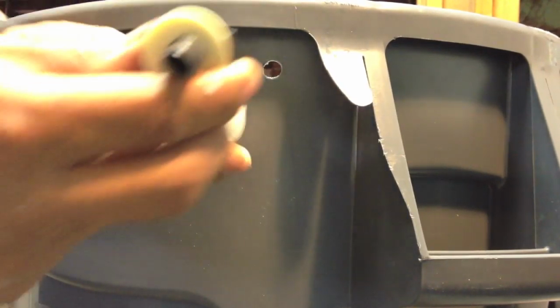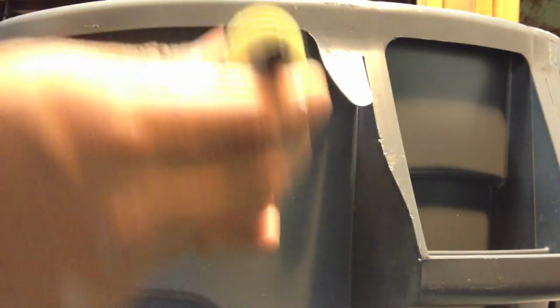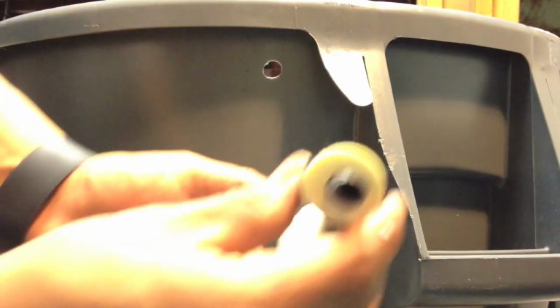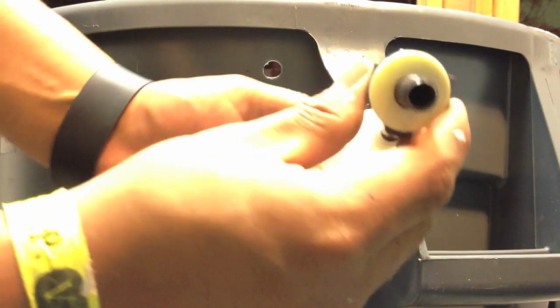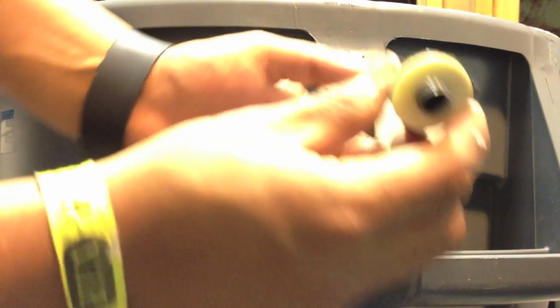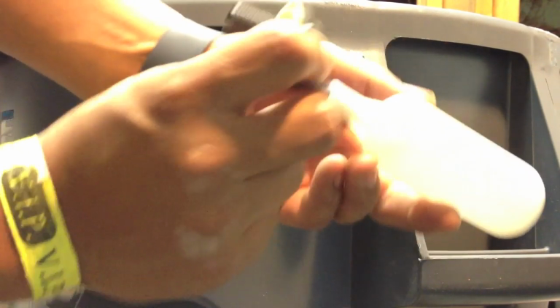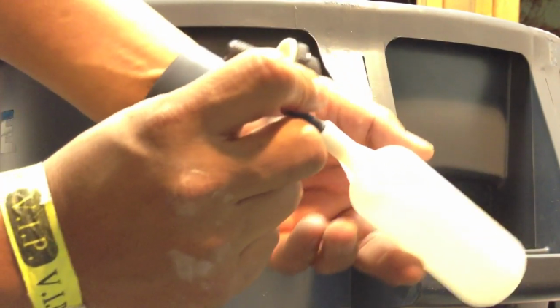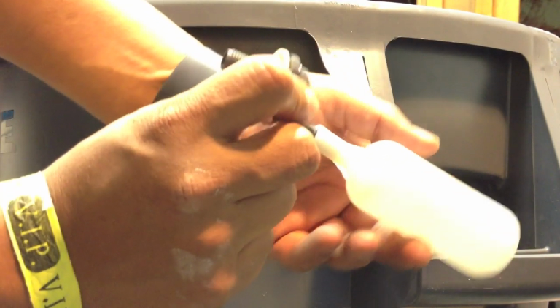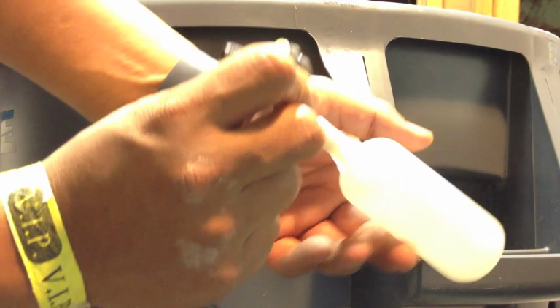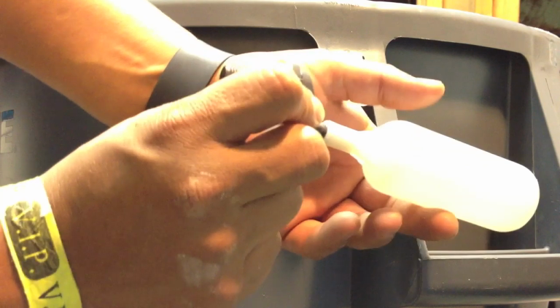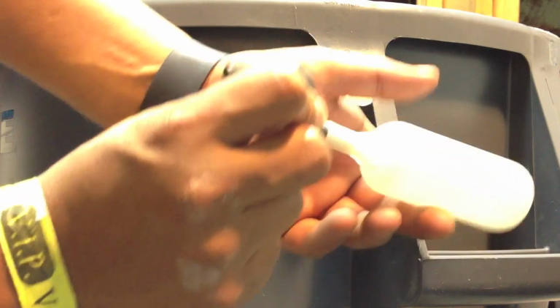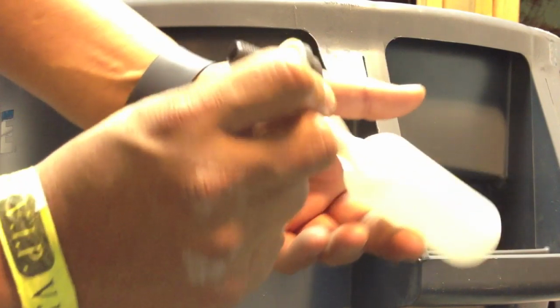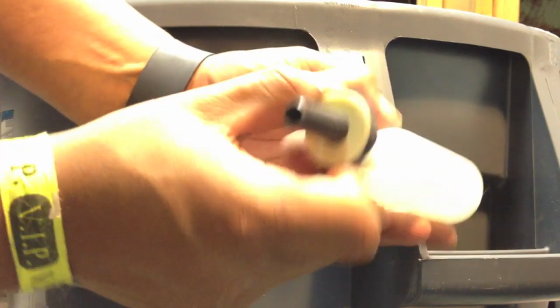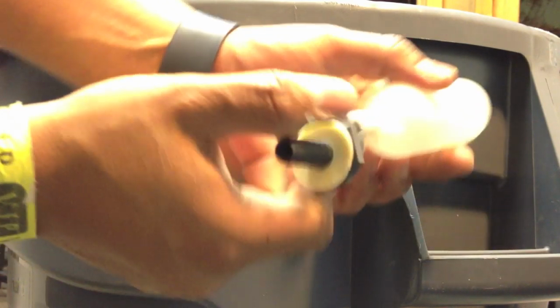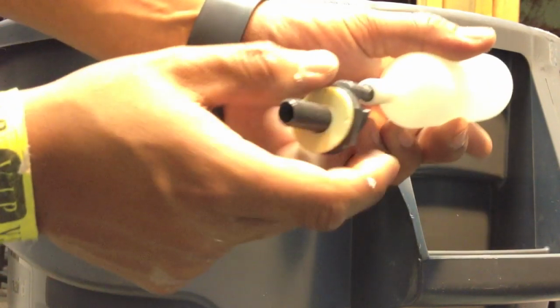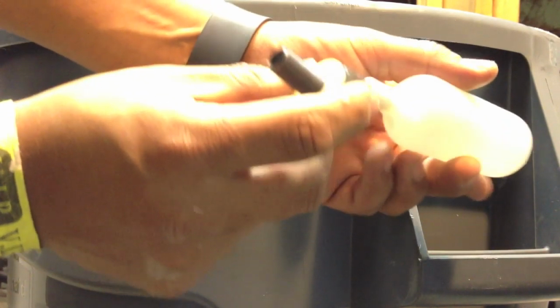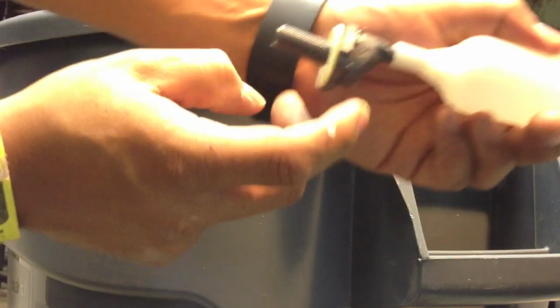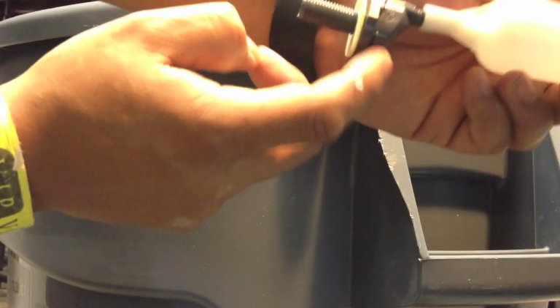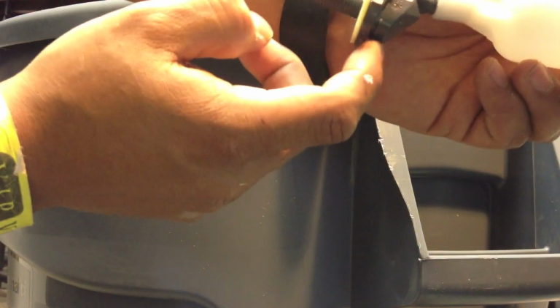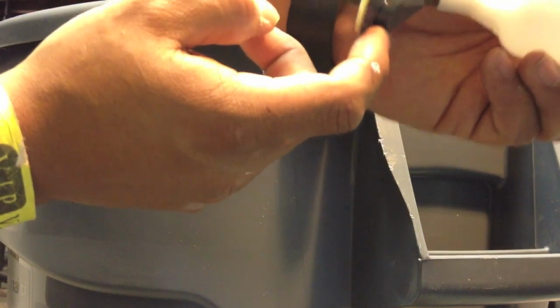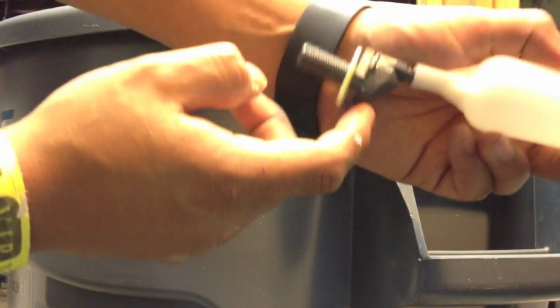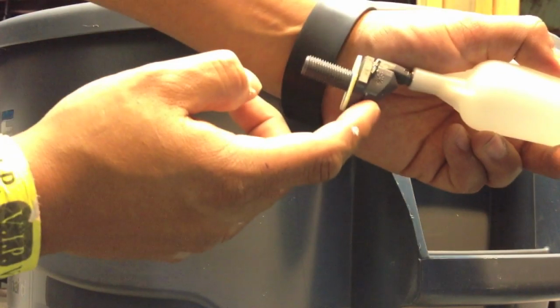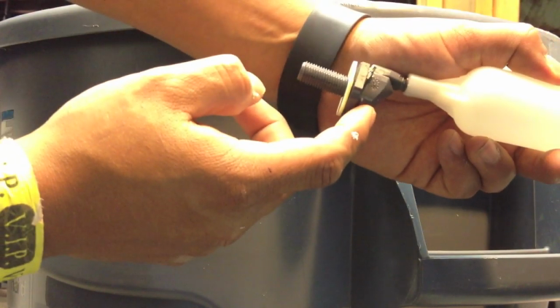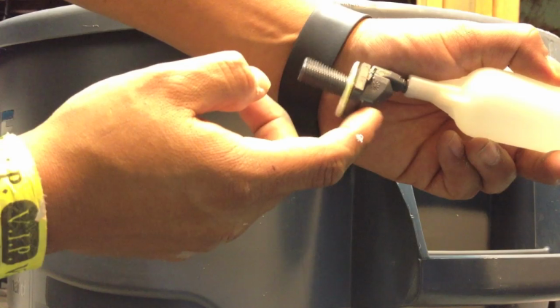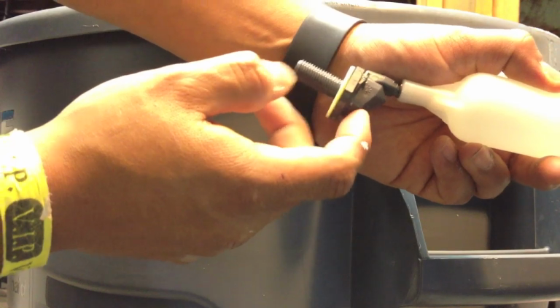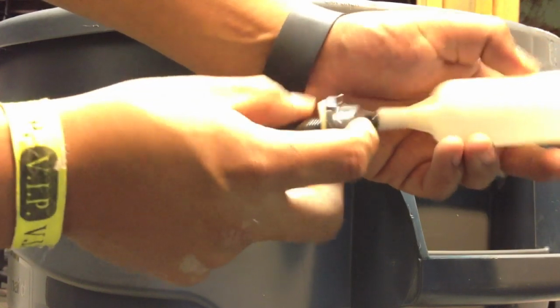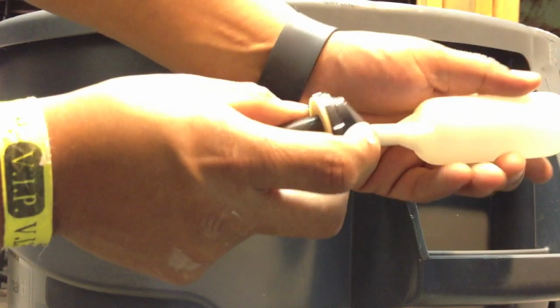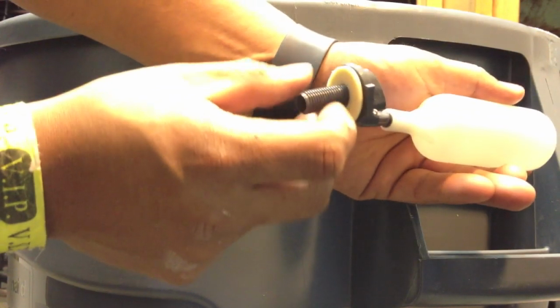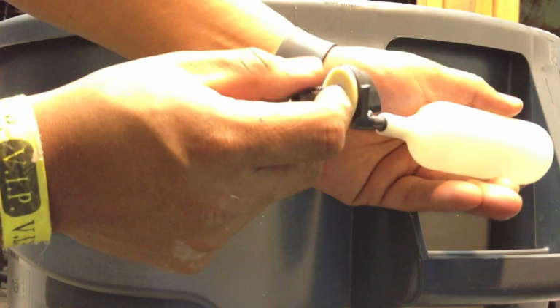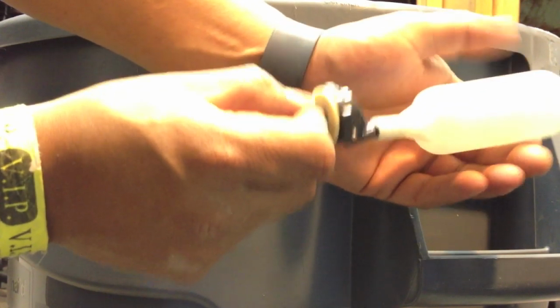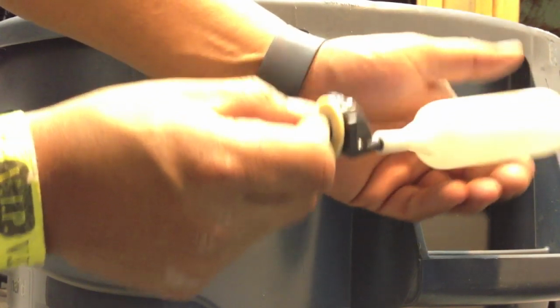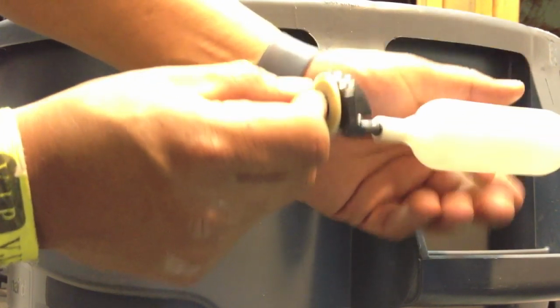Another thing to know: this is the way the float switch is going to work — not this way. Notice this part right here — it has to be like this so it can go up and down.